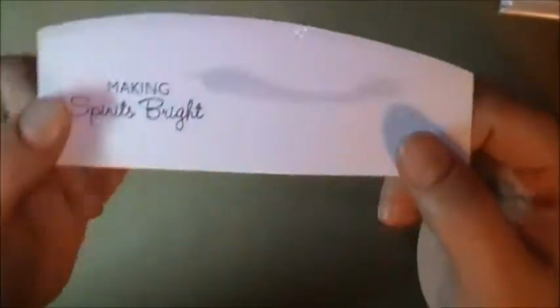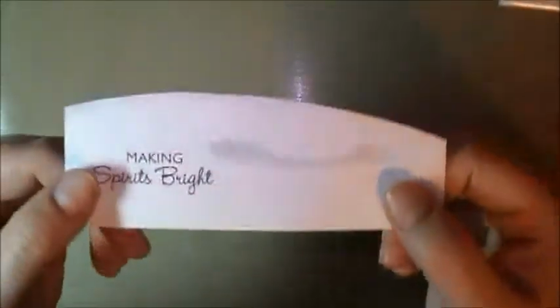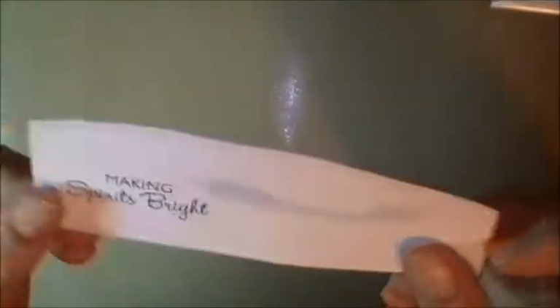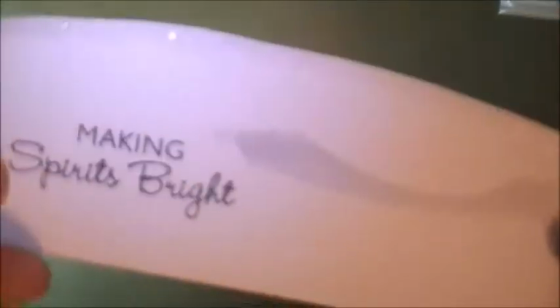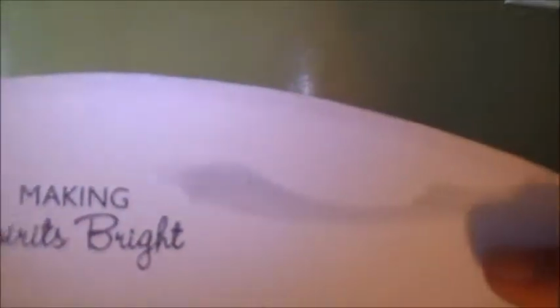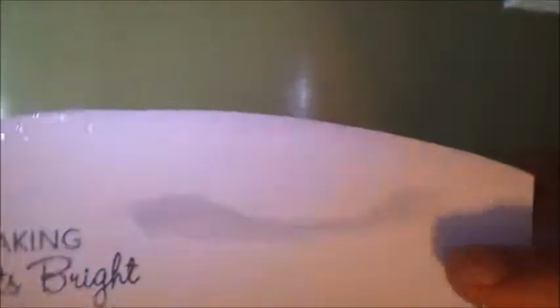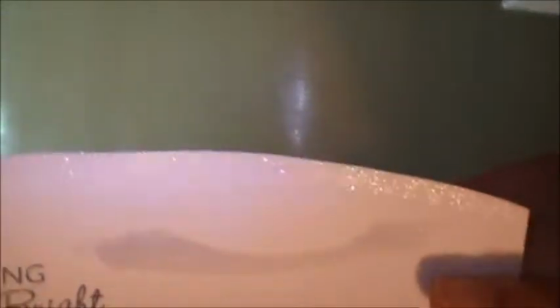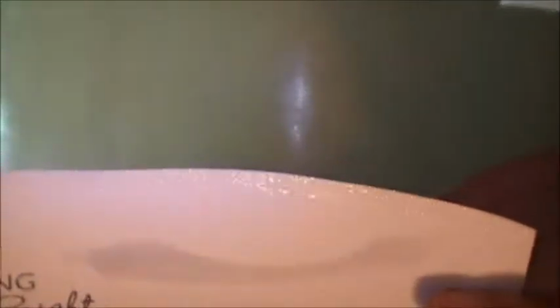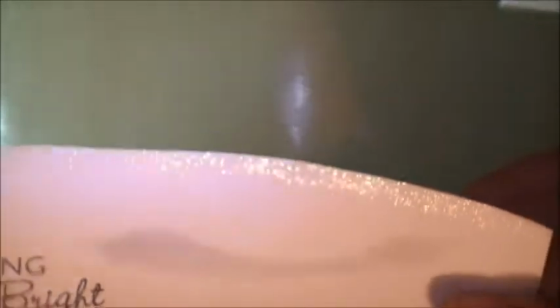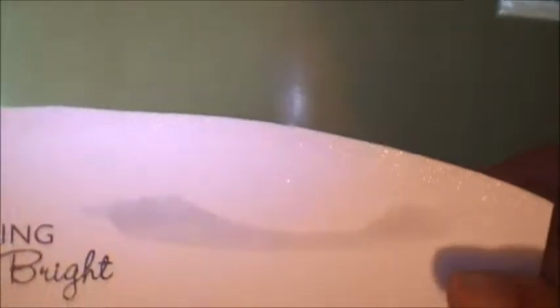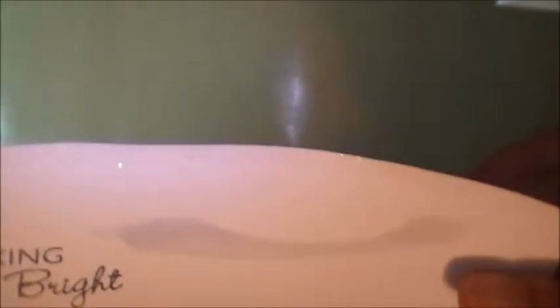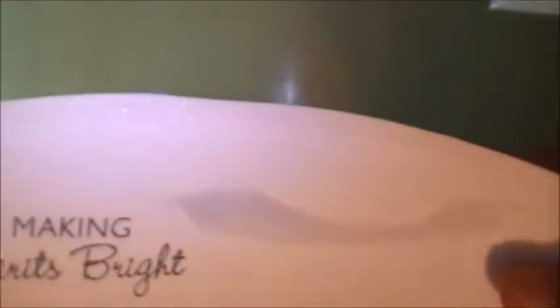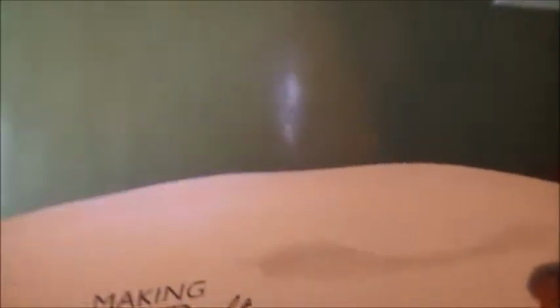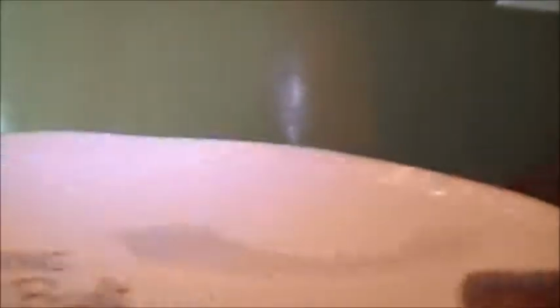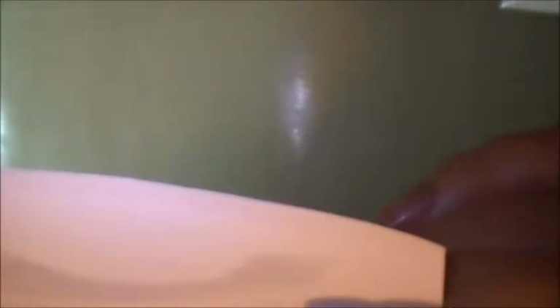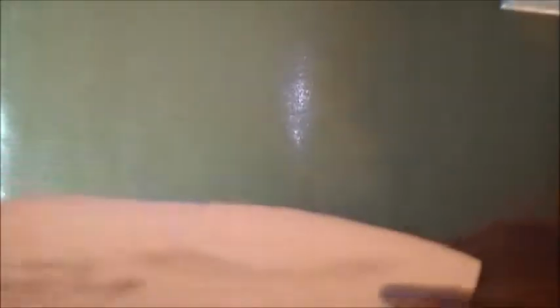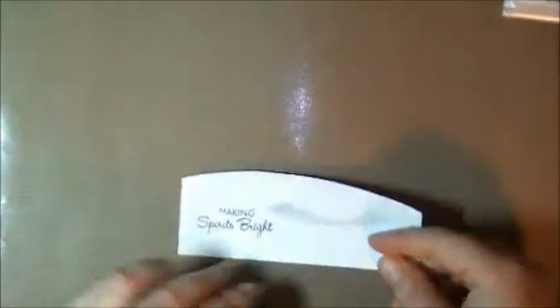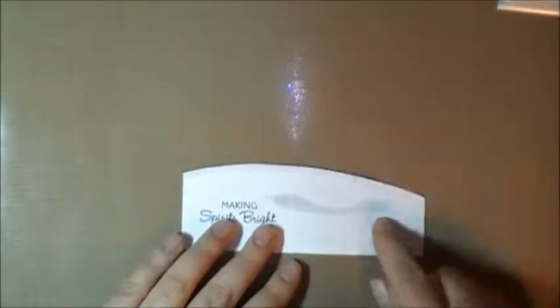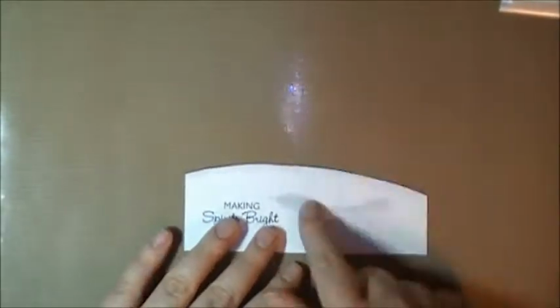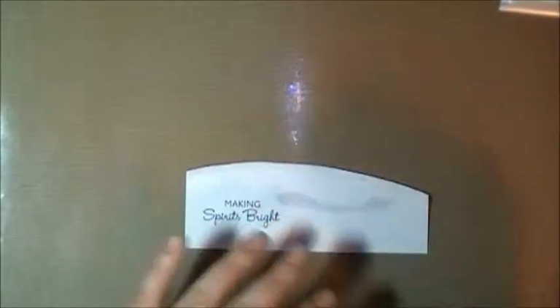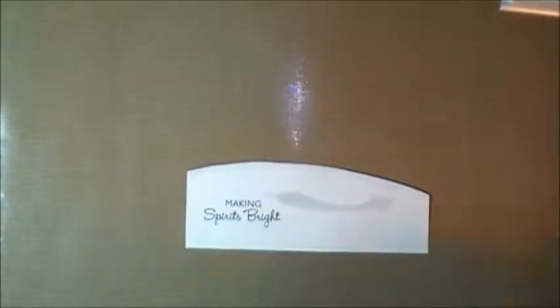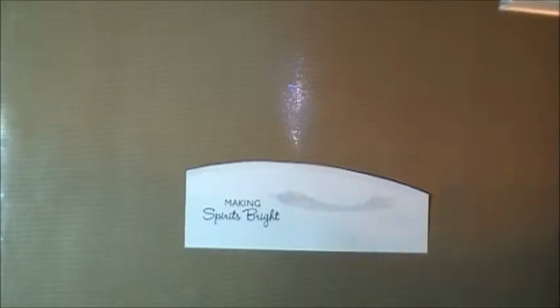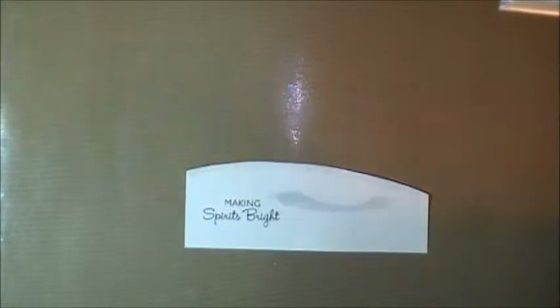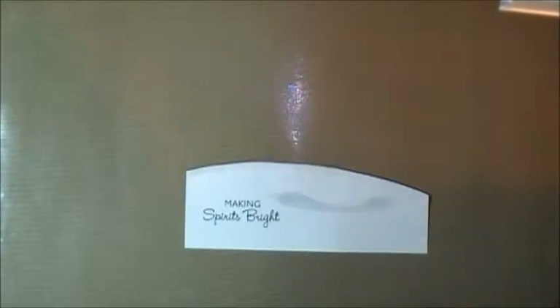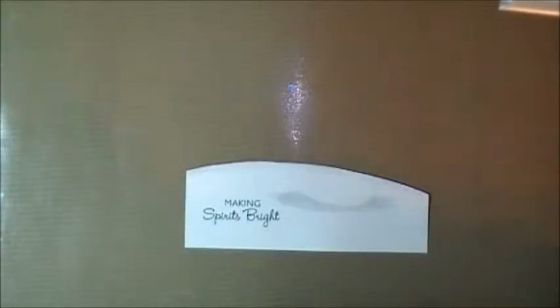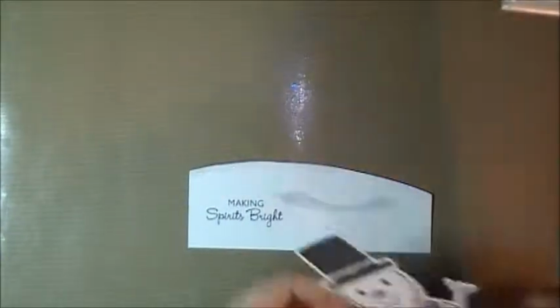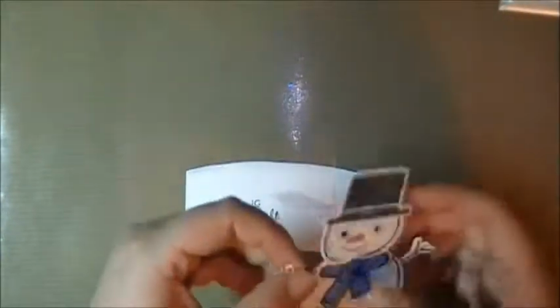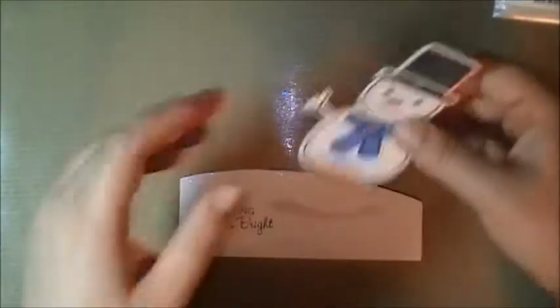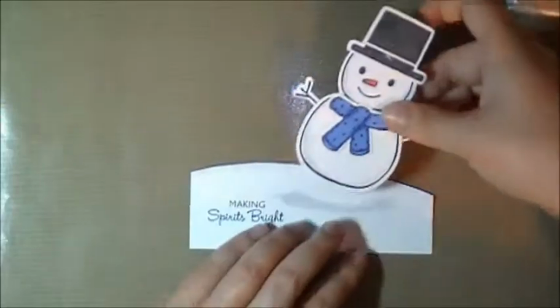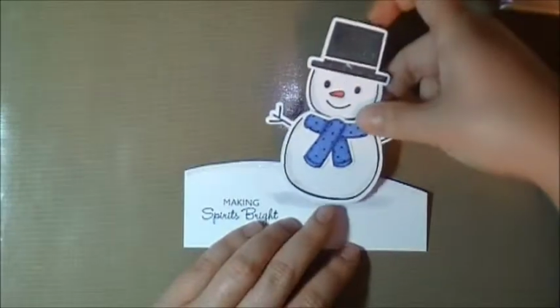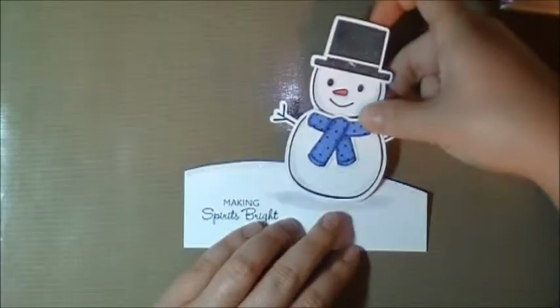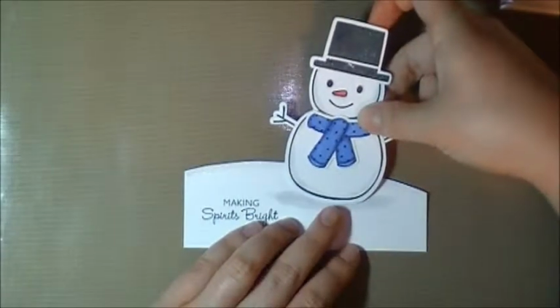You can see the glitter on the end there. This holographic one looks really nice on black. We're just going to stick our snowbank in there.